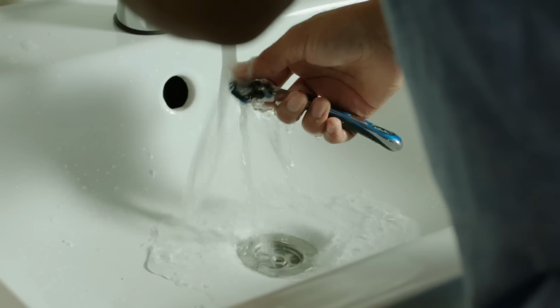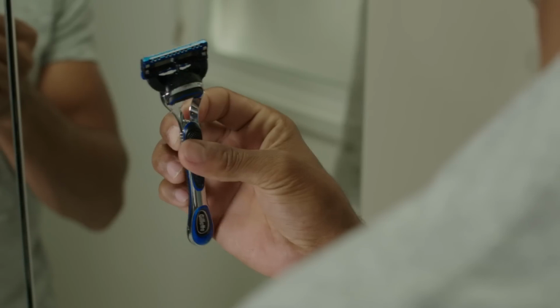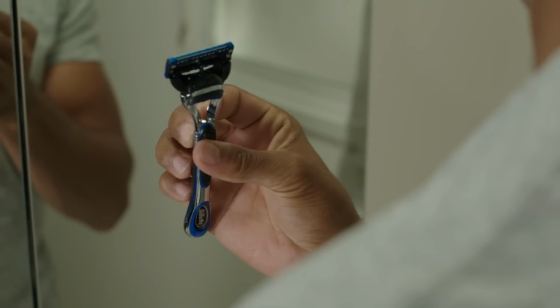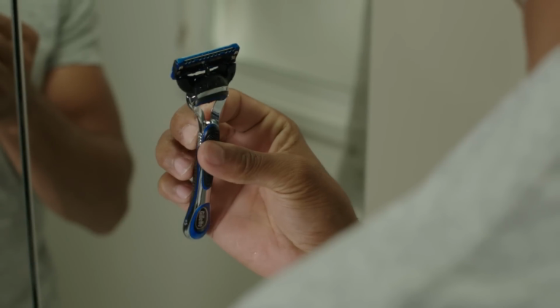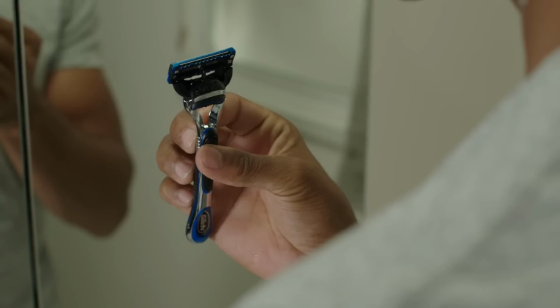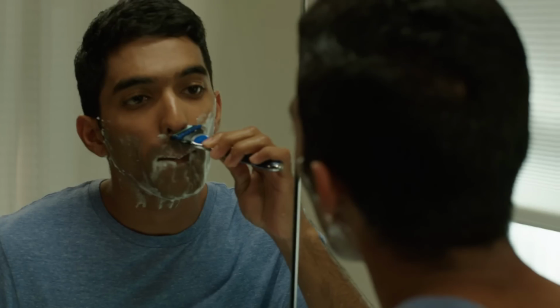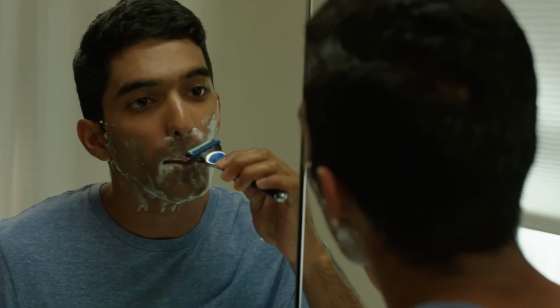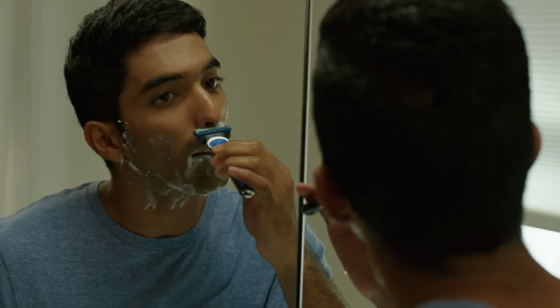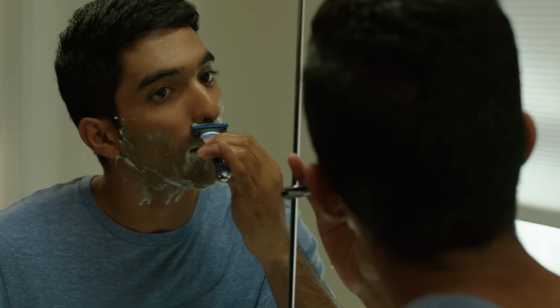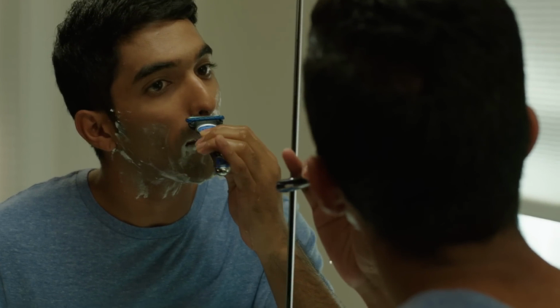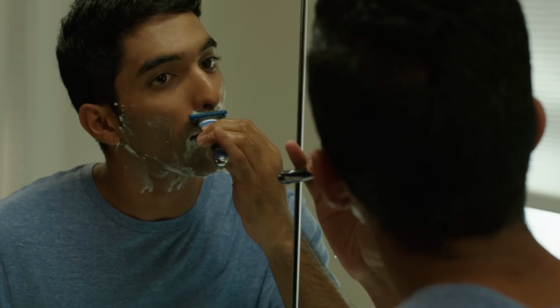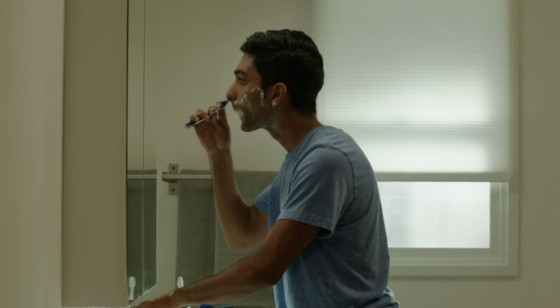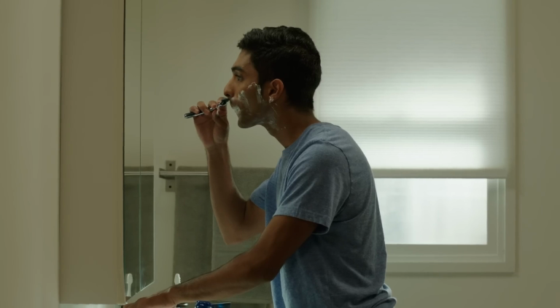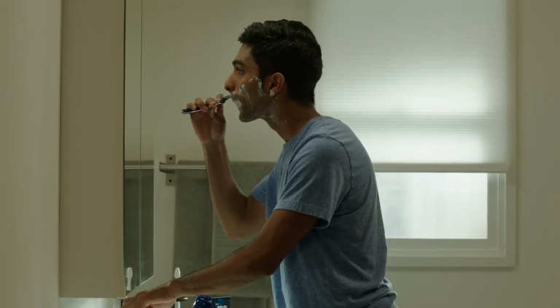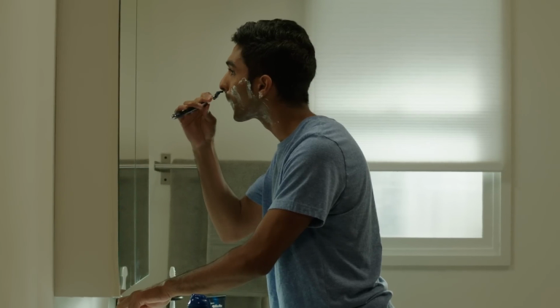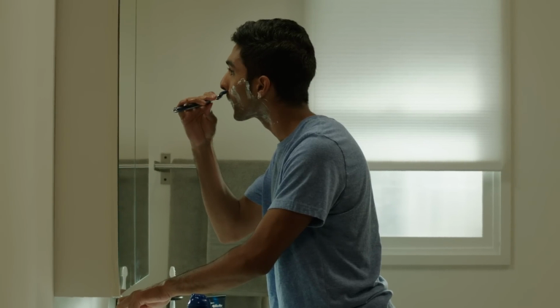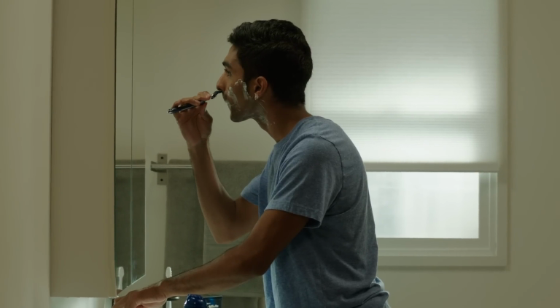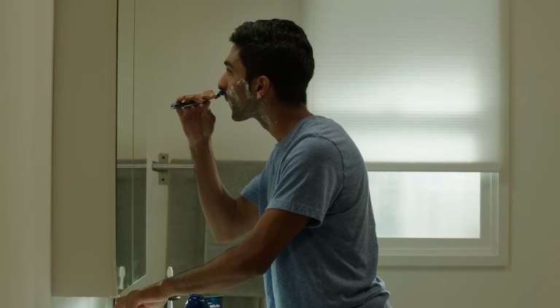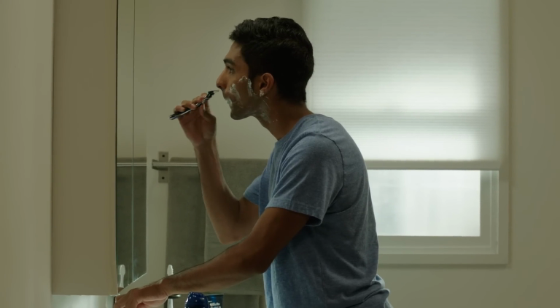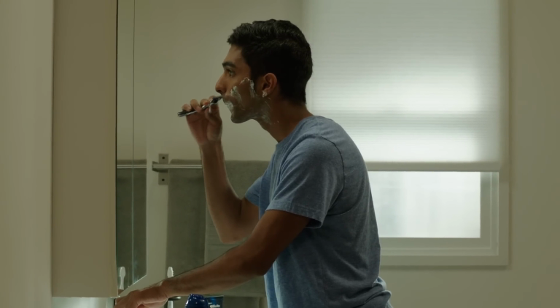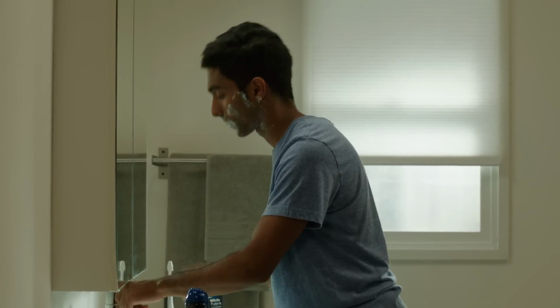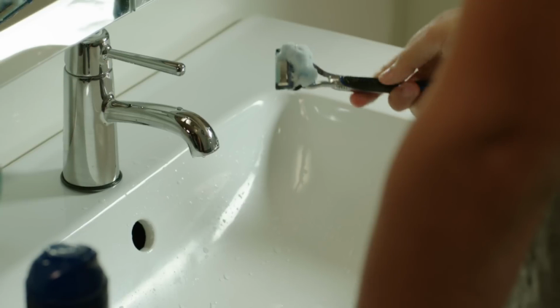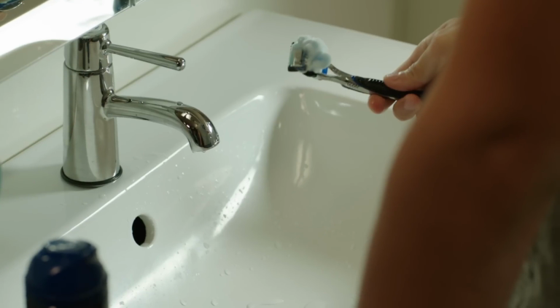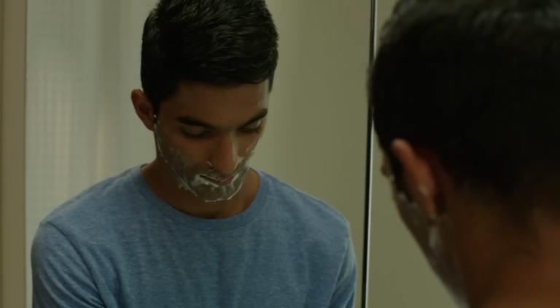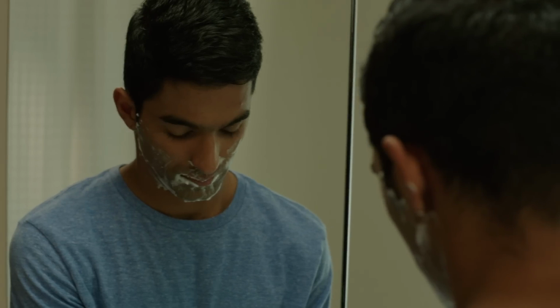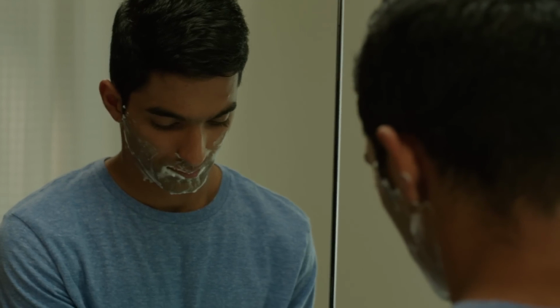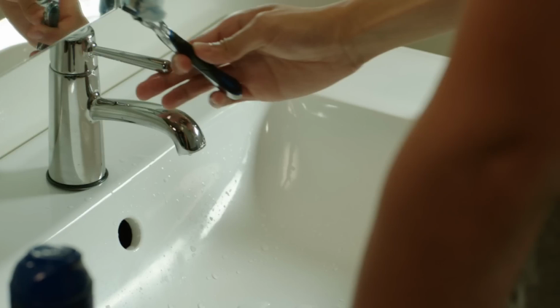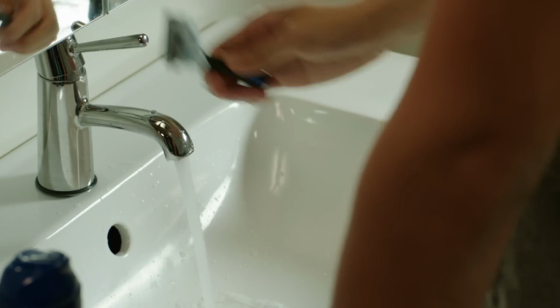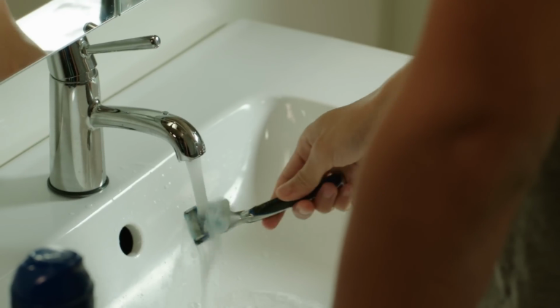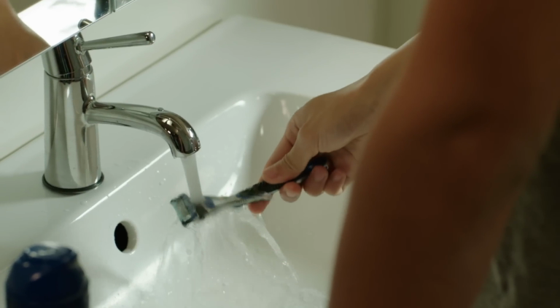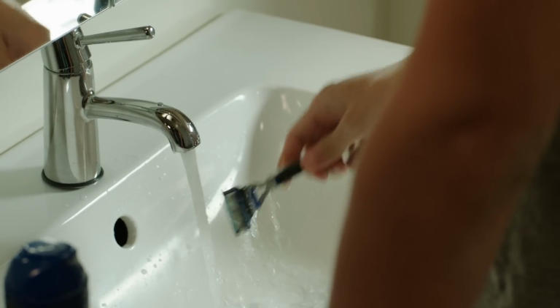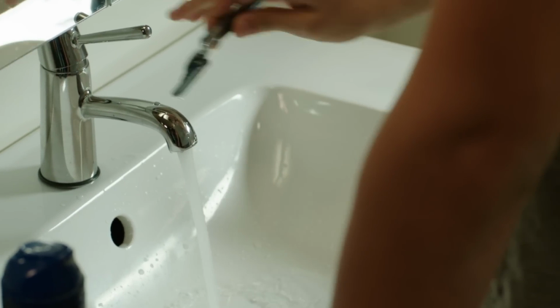If your razor has a single blade trimmer, use it to carefully shave under your nose. This will give you easier access to hard-to-reach hair without running the risk of over-shaving your sensitive upper lip. You may notice that your razor occasionally gets clogged, so you should rinse out your blades with running water every few strokes.